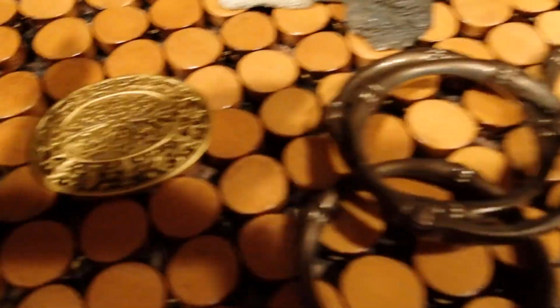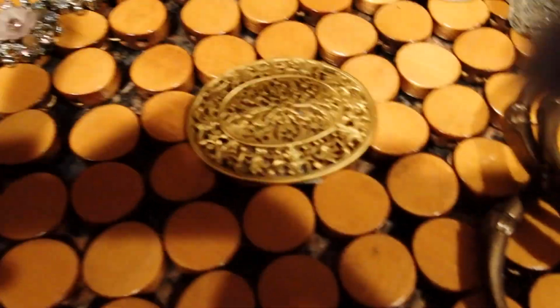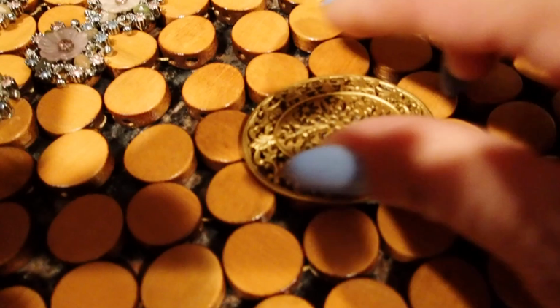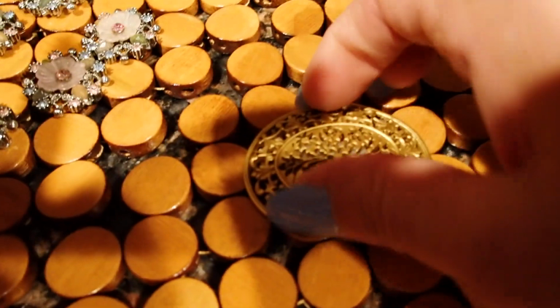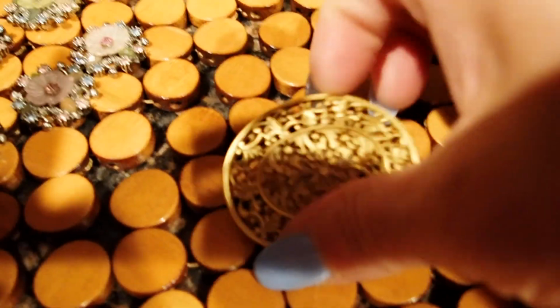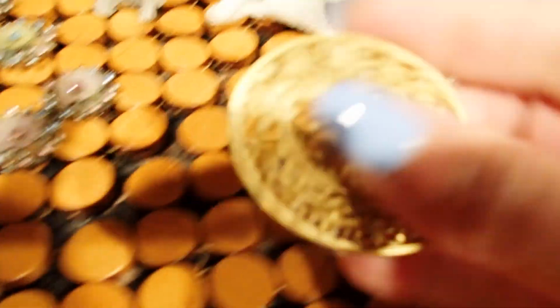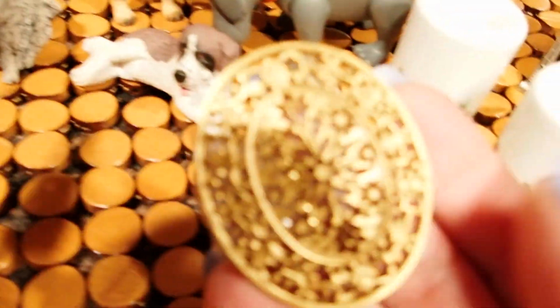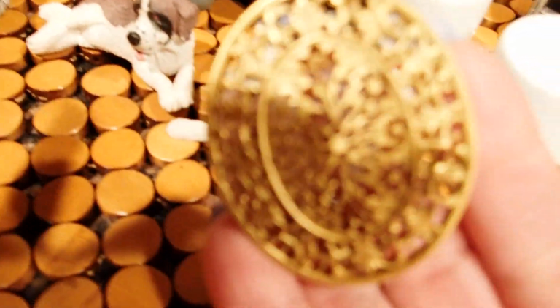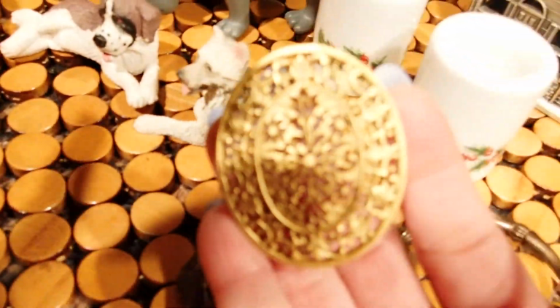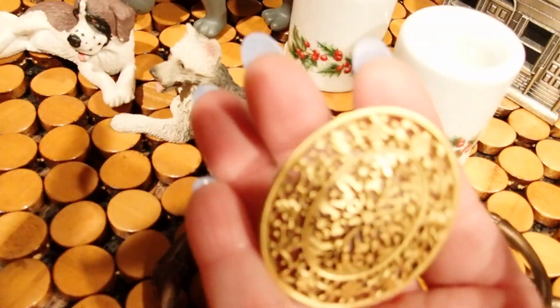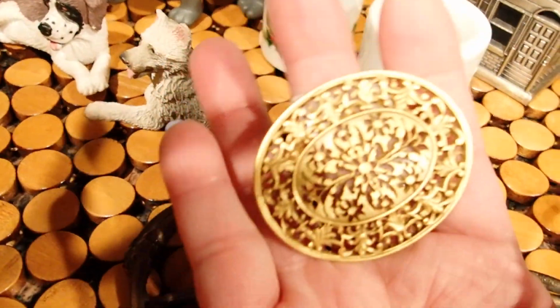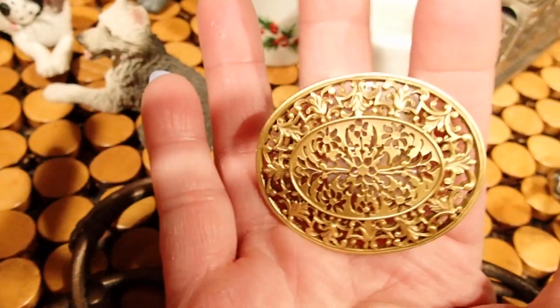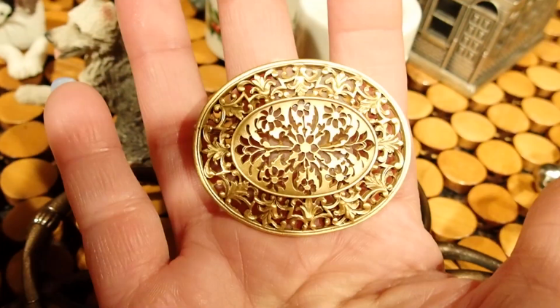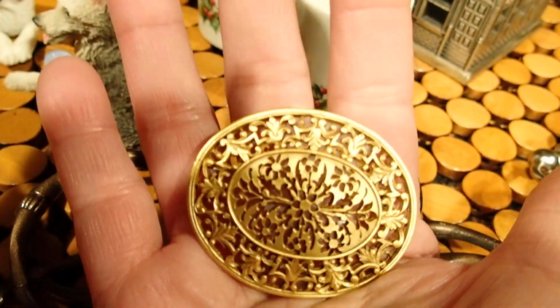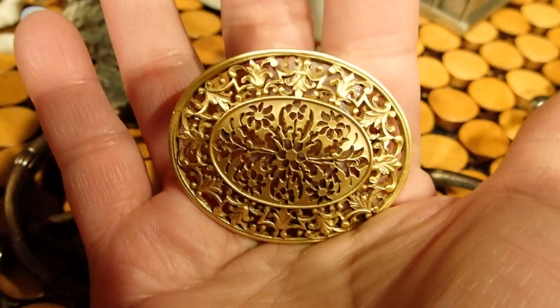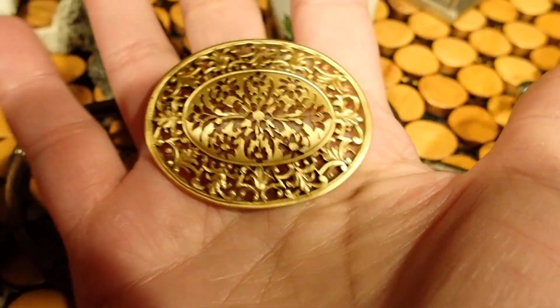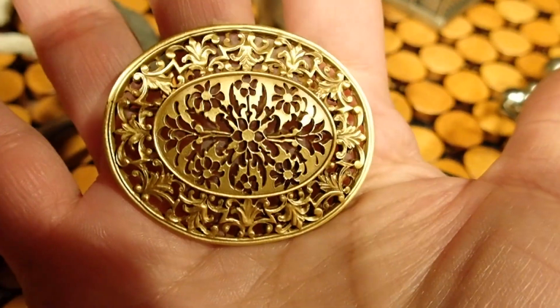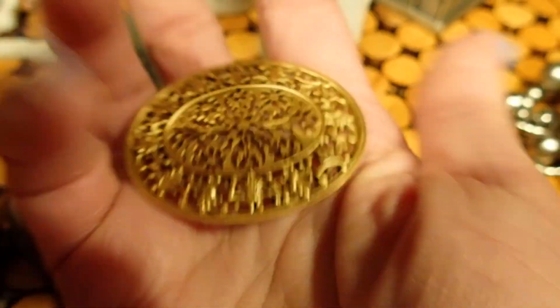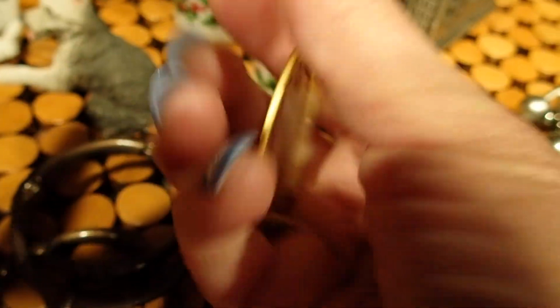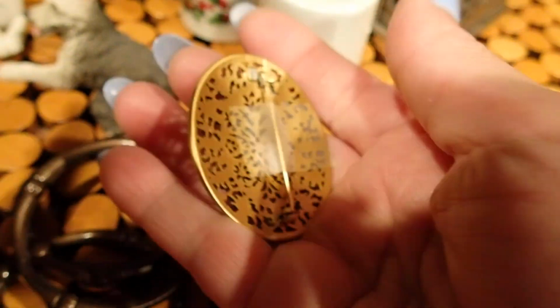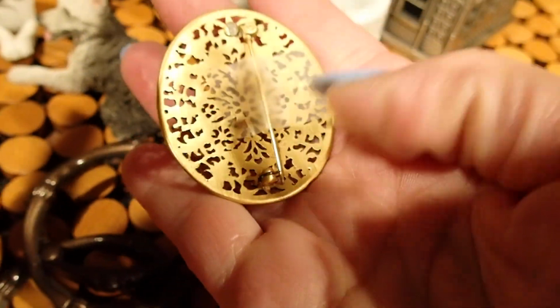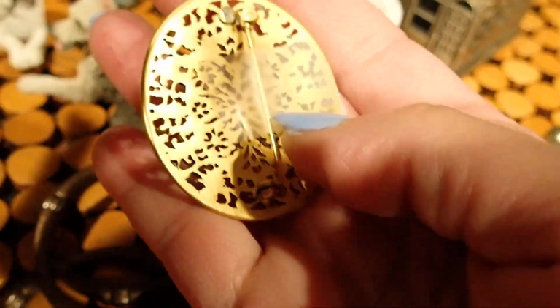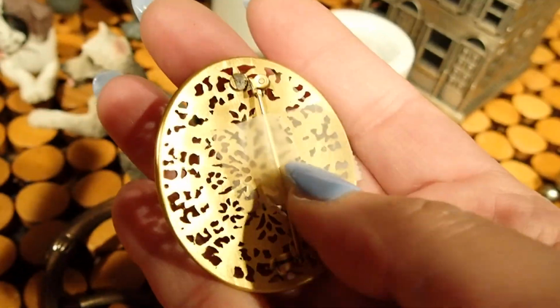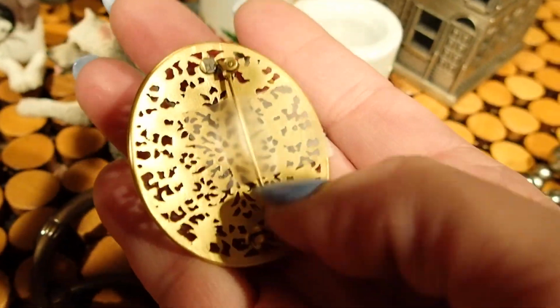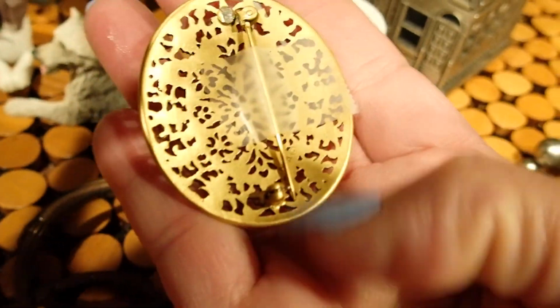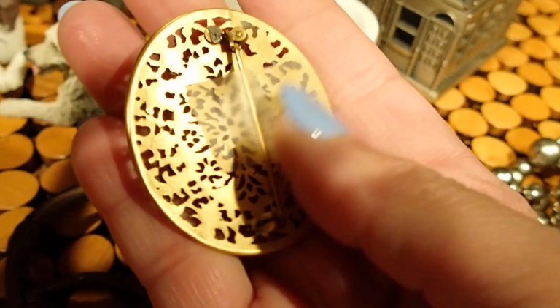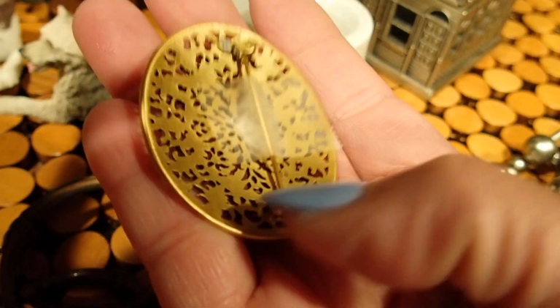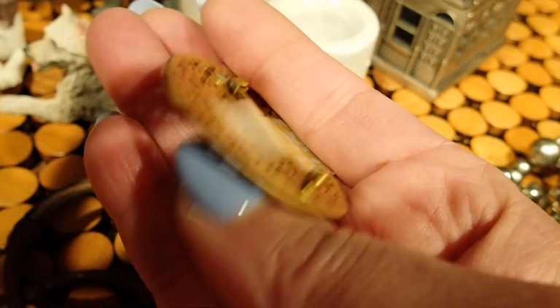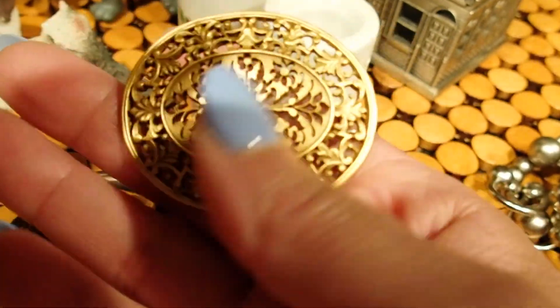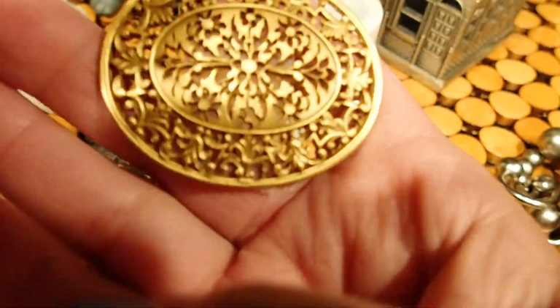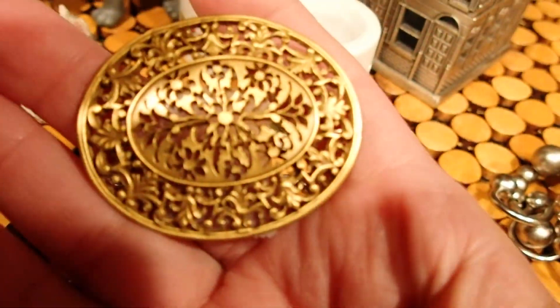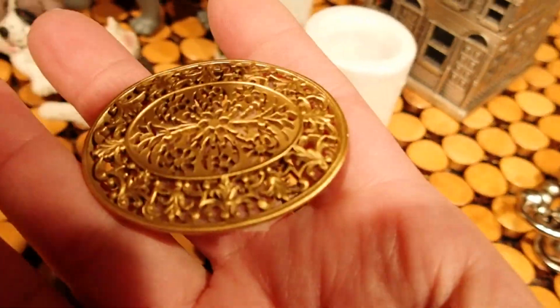Then I found this for a quarter. This could be decor in a dollhouse. It has tape there because I guess it was broken, but for a quarter, it's fine.